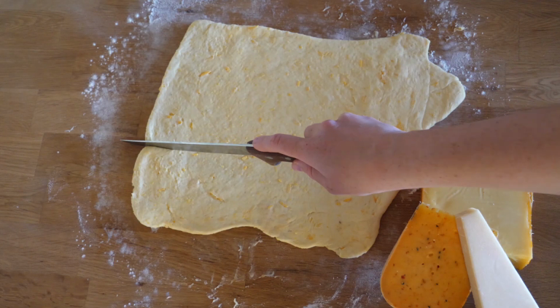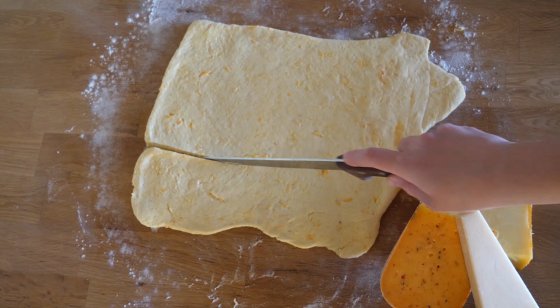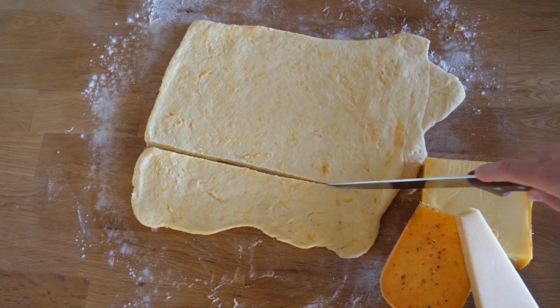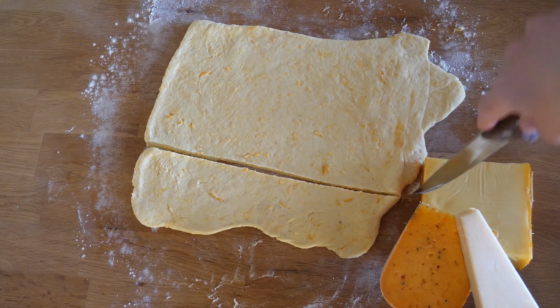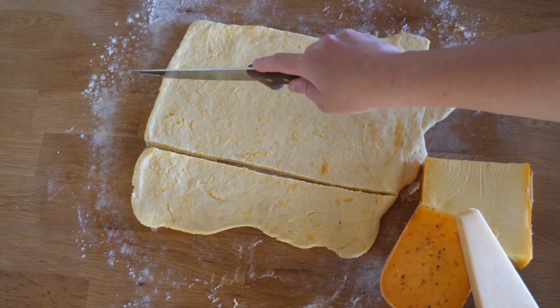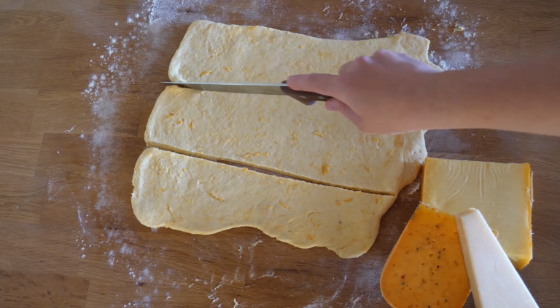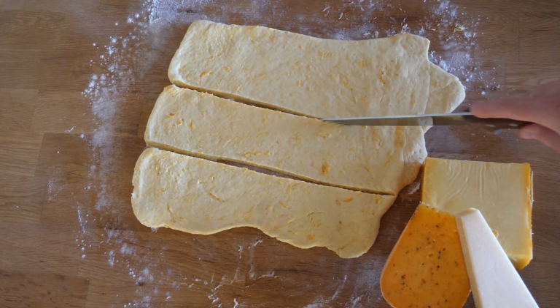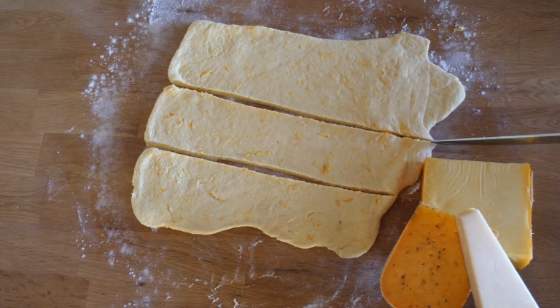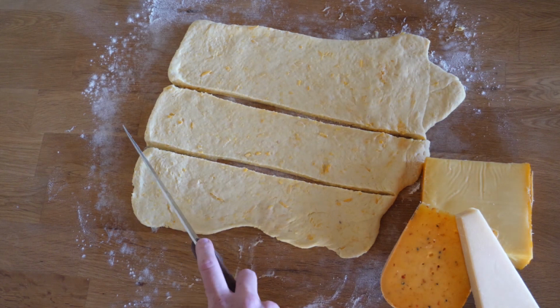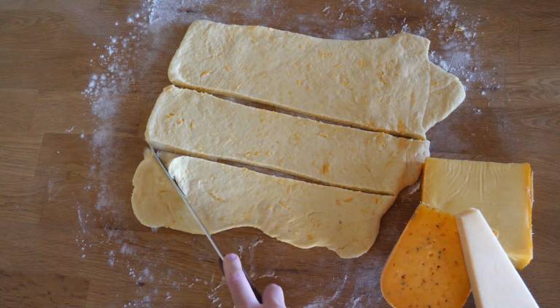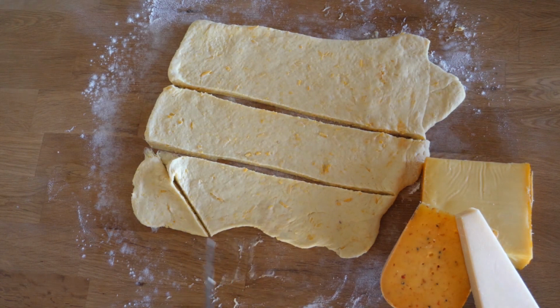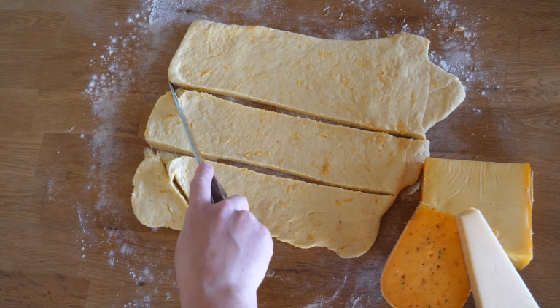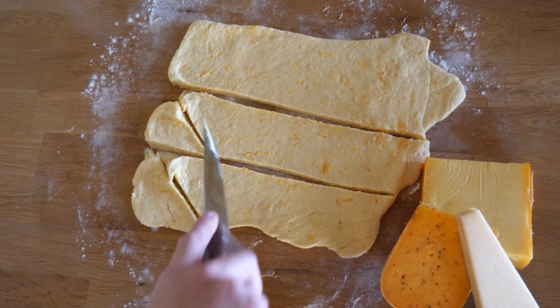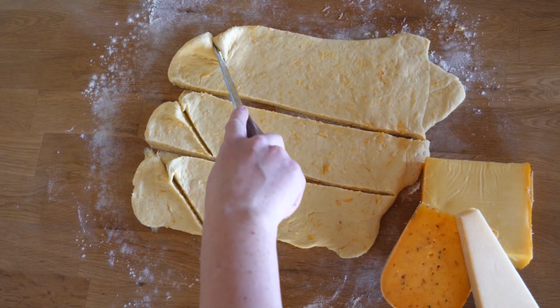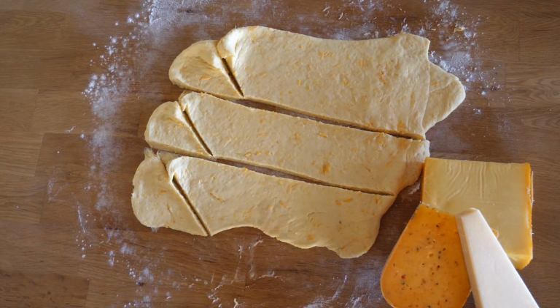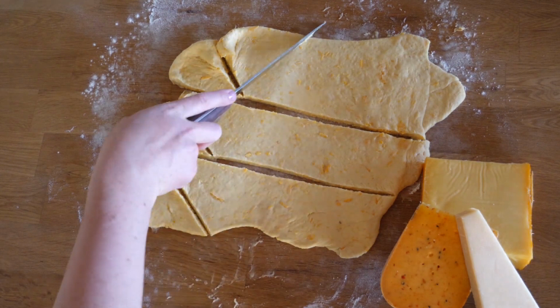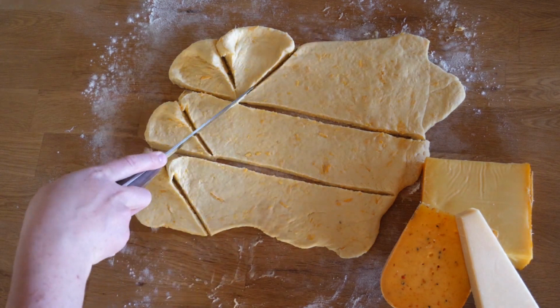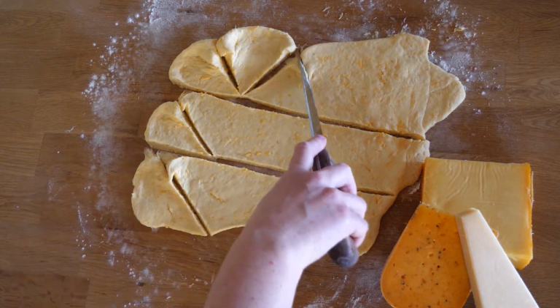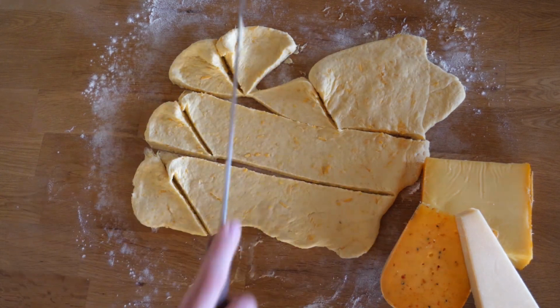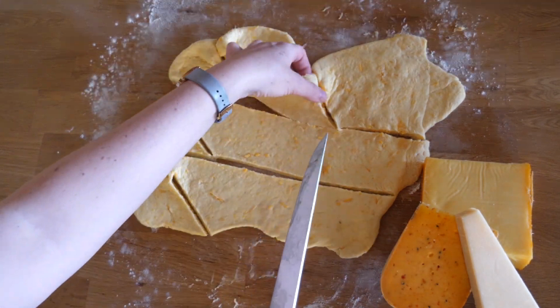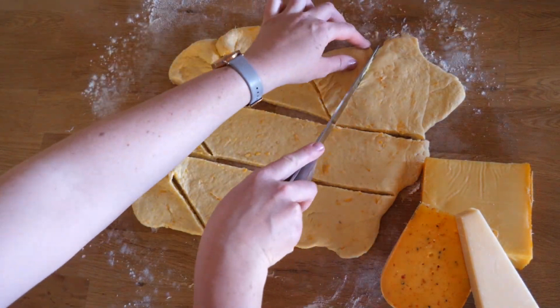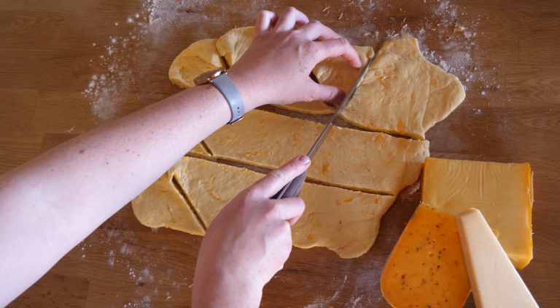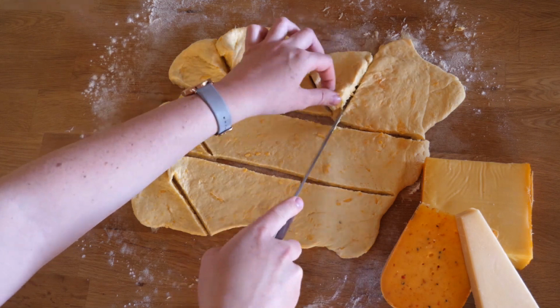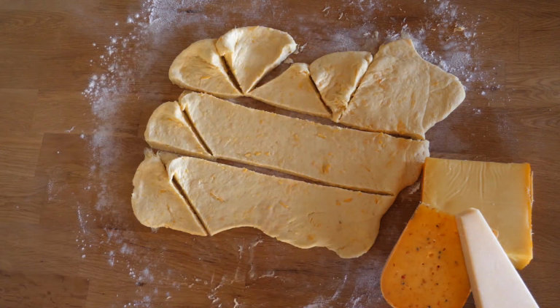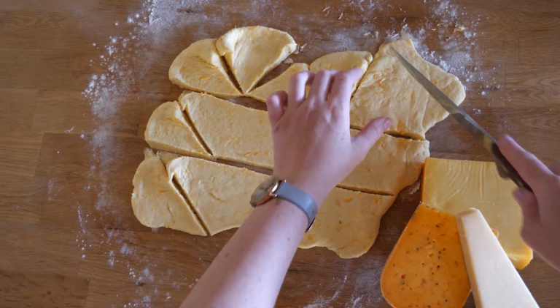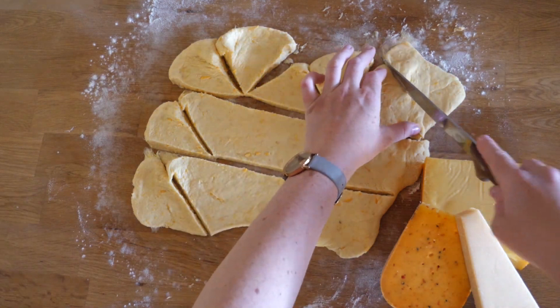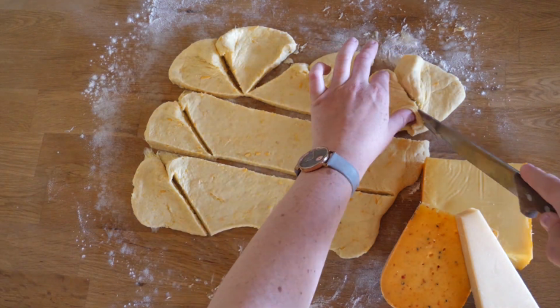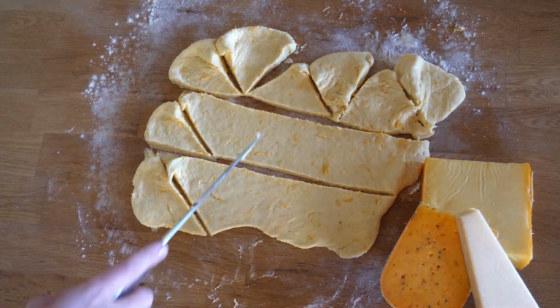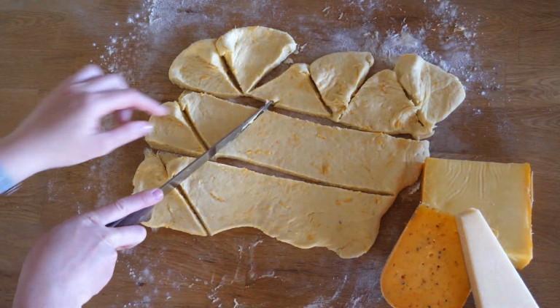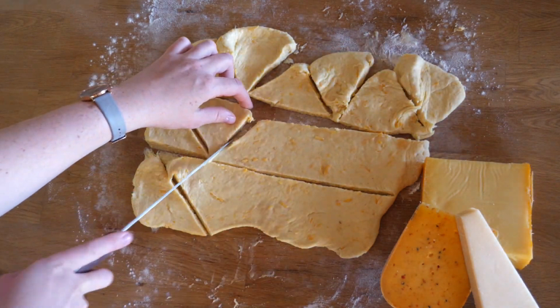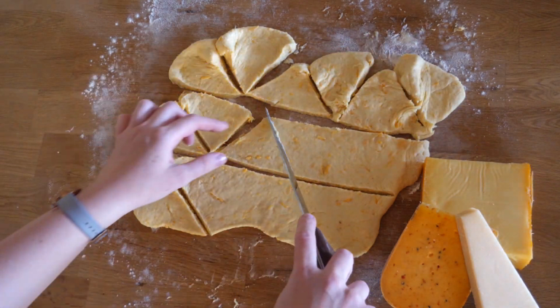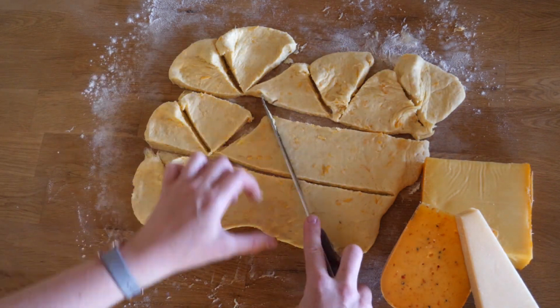Now we want to grab our bloodthorn or other one-handed weapon of choice and slice the dough into little triangular pieces. In retrospect I would have made a few less scones but left the dough thicker when rolling it out to give them some more body, but you can always learn from my mistakes.